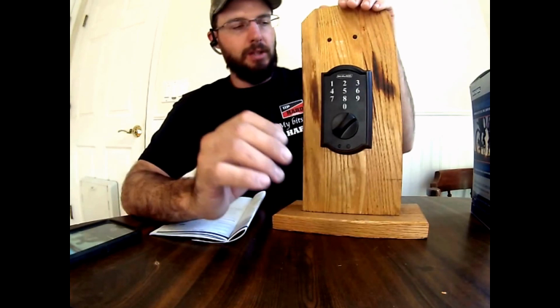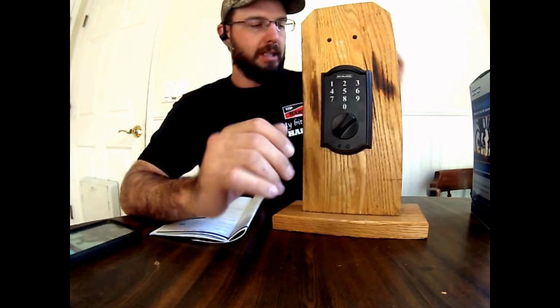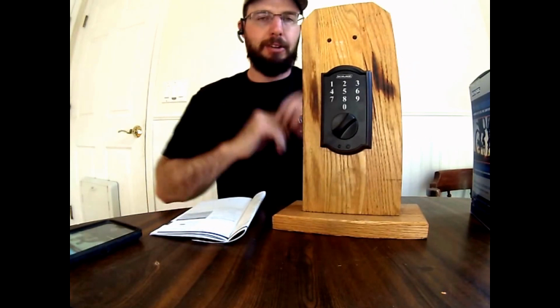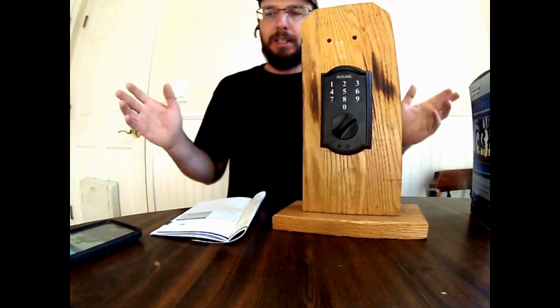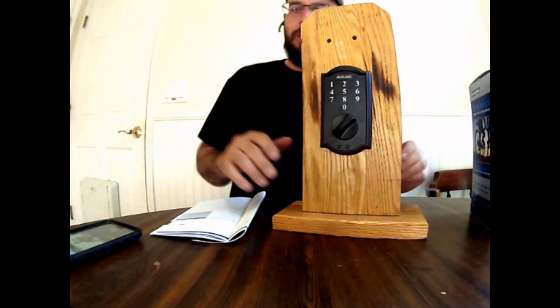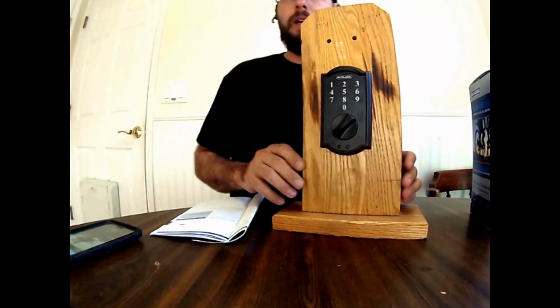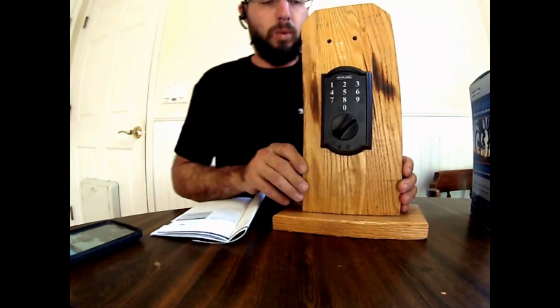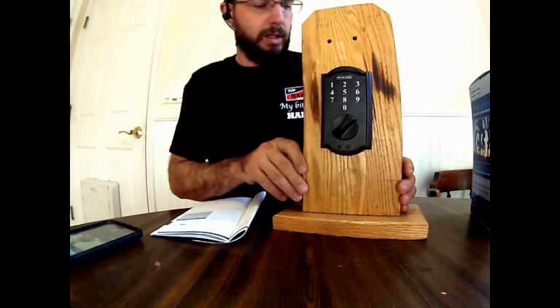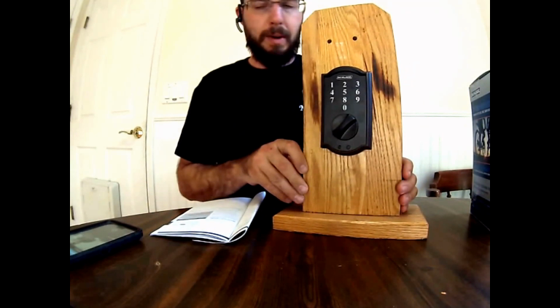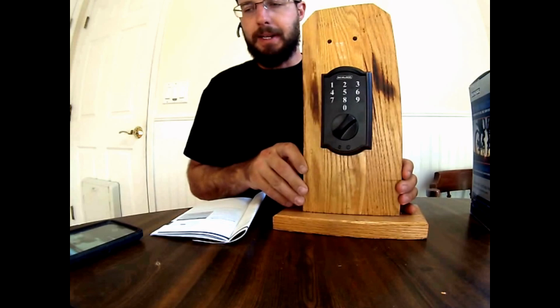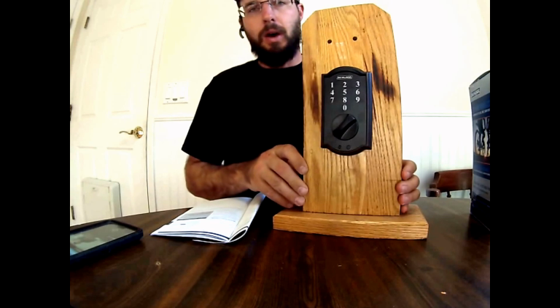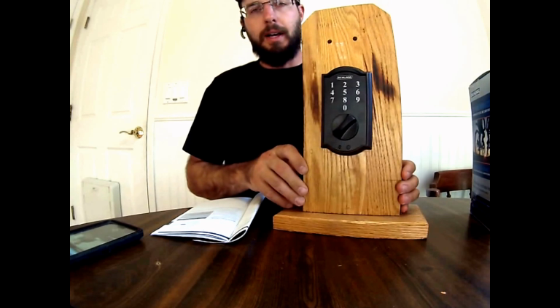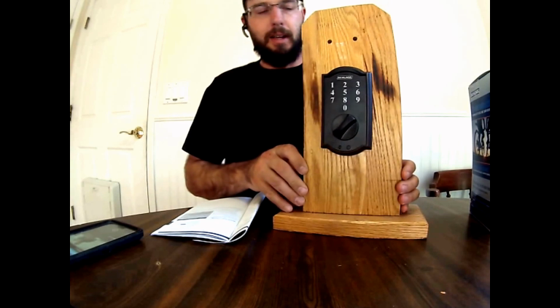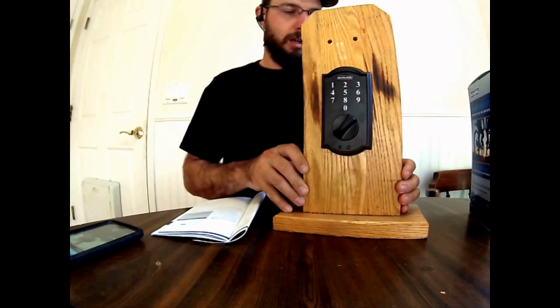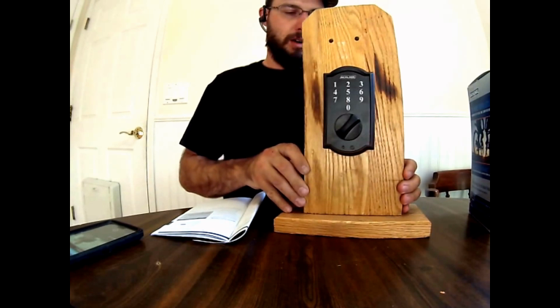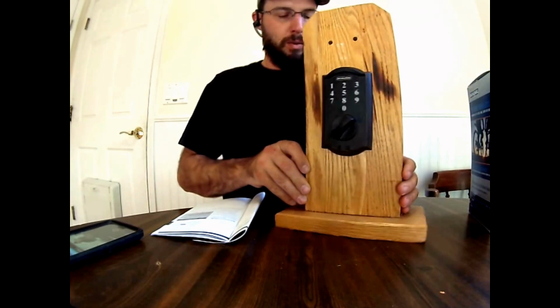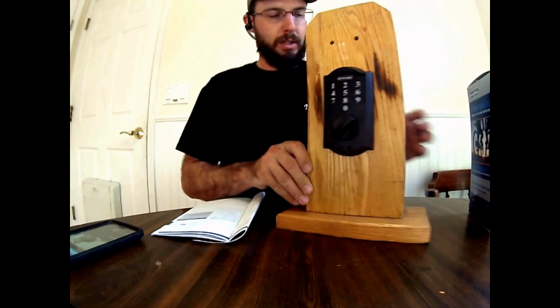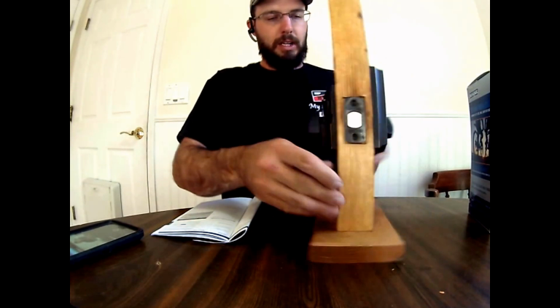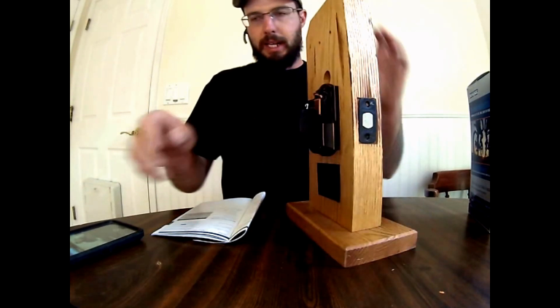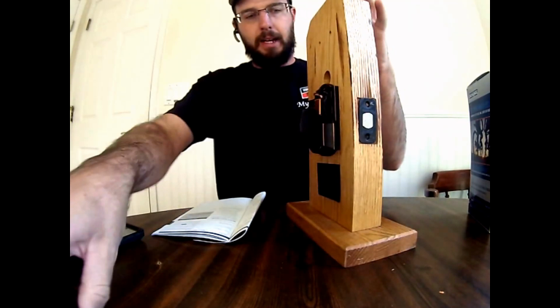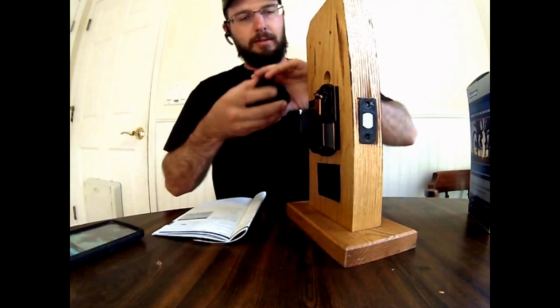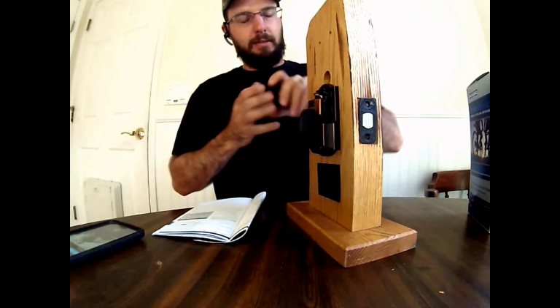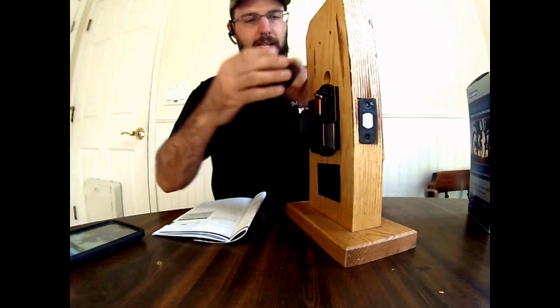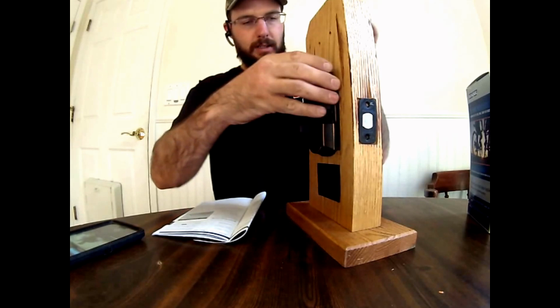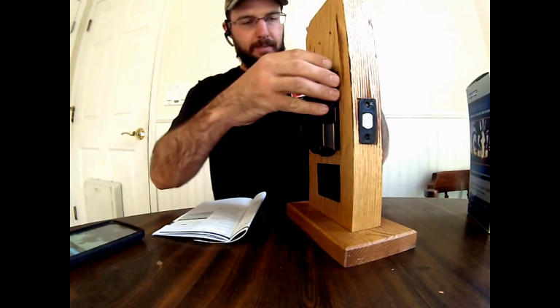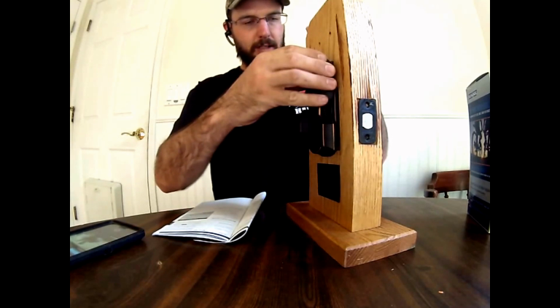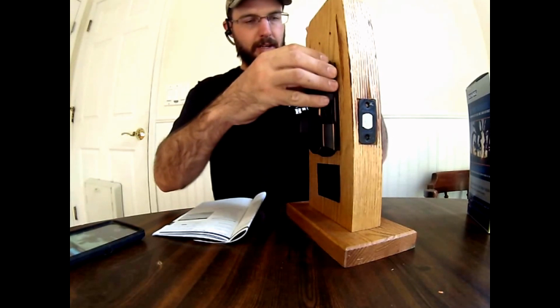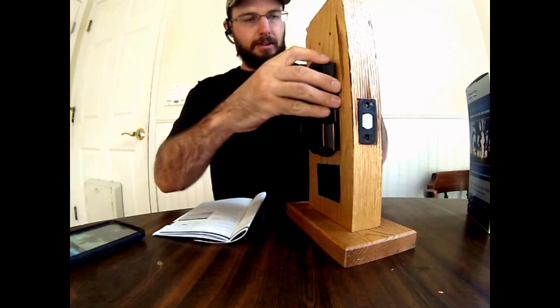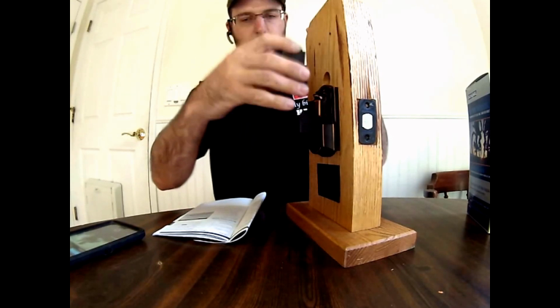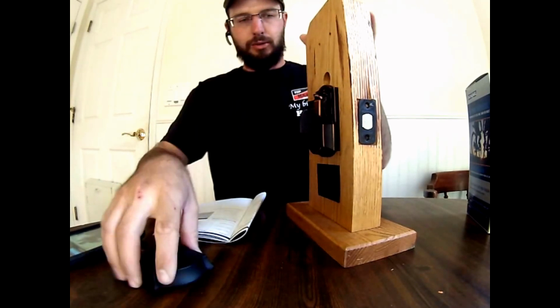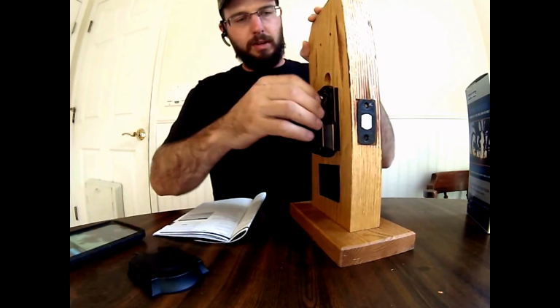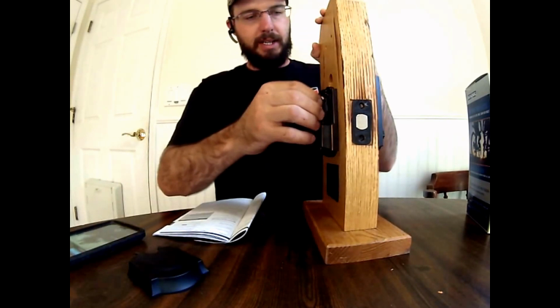So basically if you come up to this lock and we have no idea what's programmed in it and what the codes are, what you want to do is you want to take the back cover off. The back cover is right here — it just slides right off, on and off. Grab it right here.